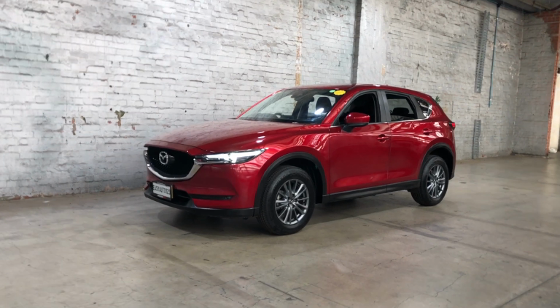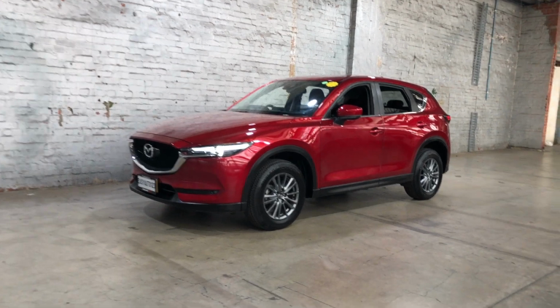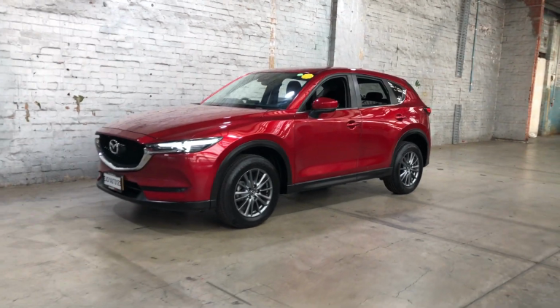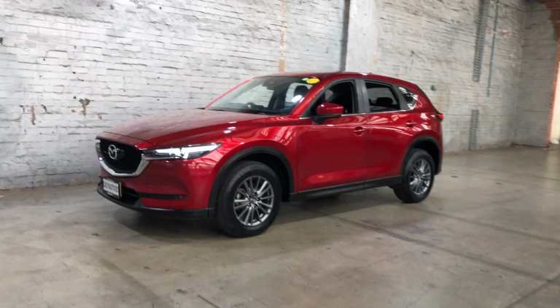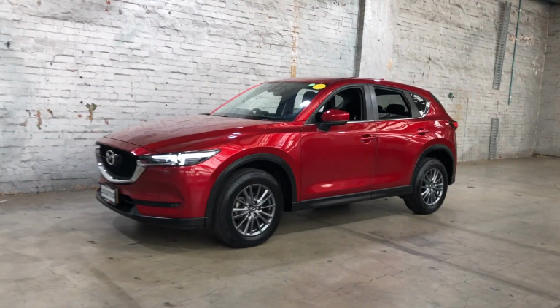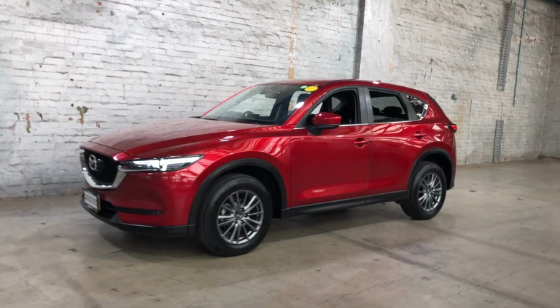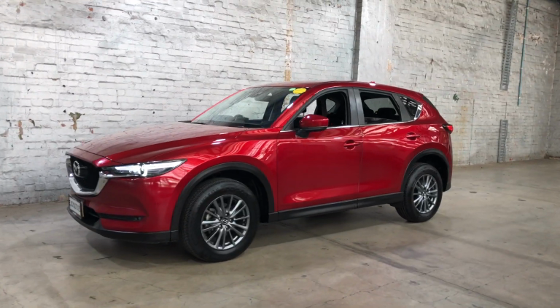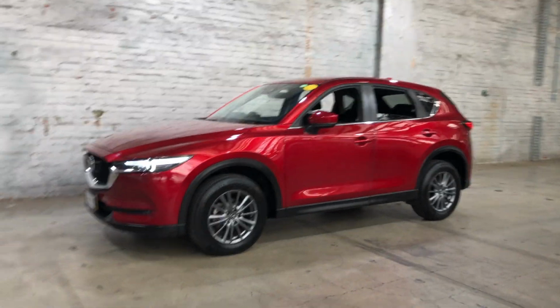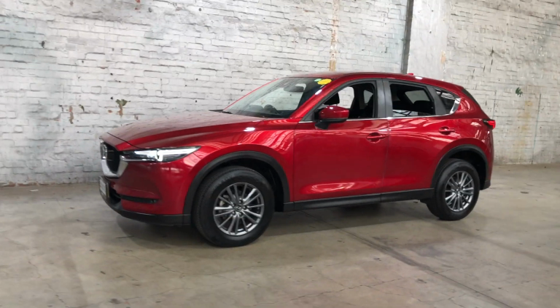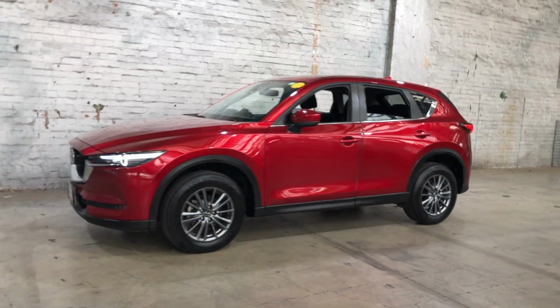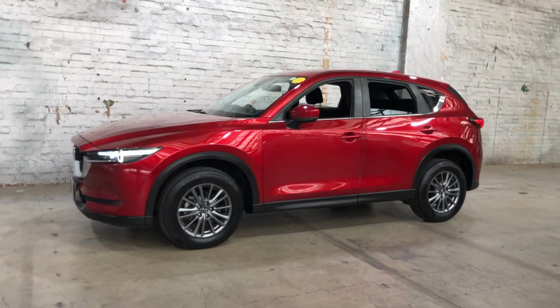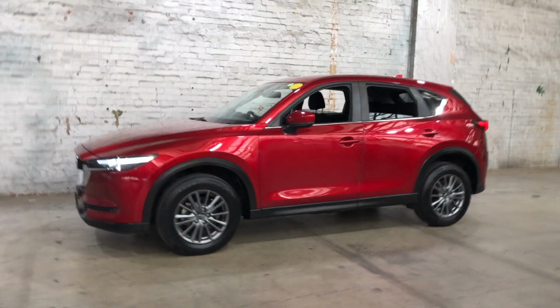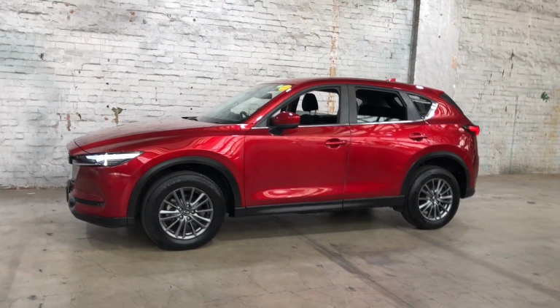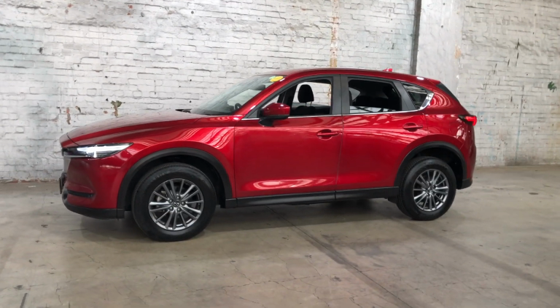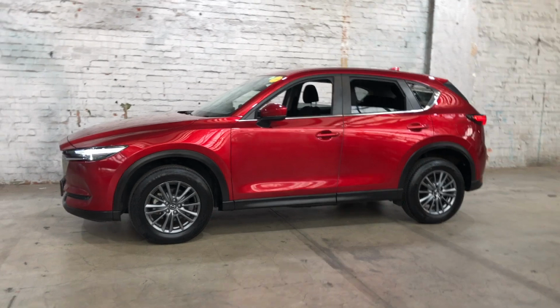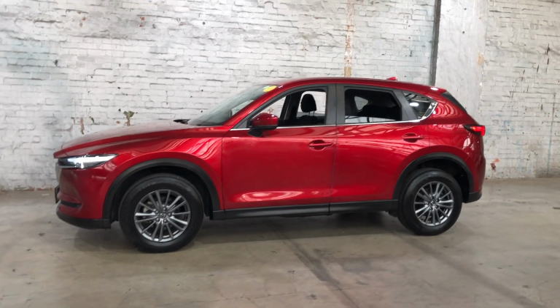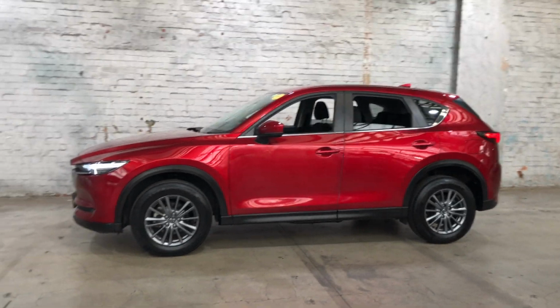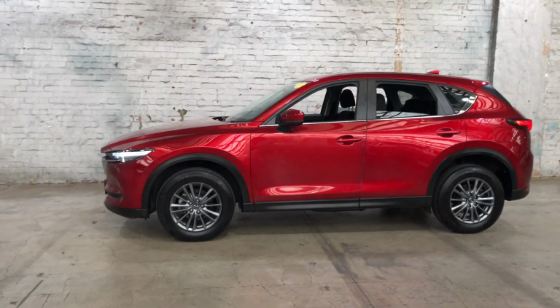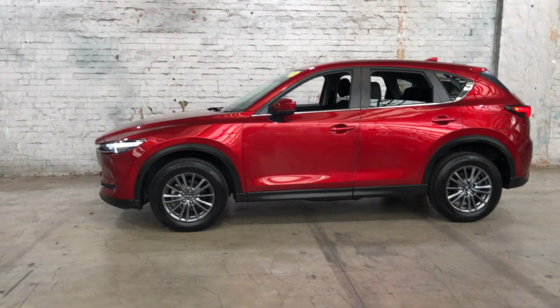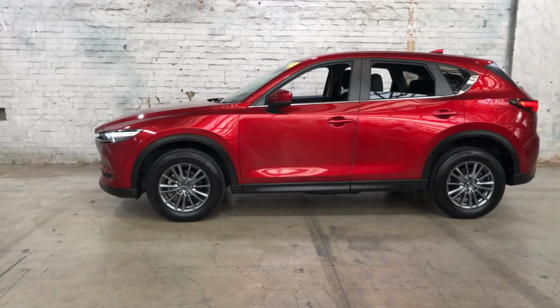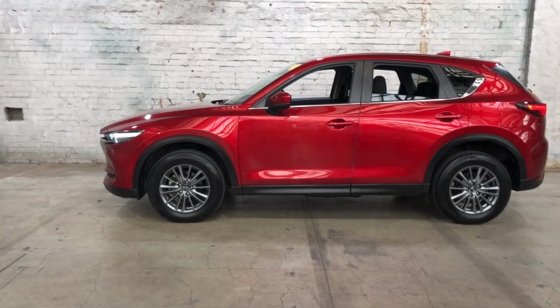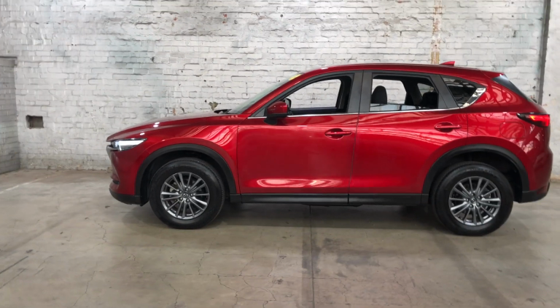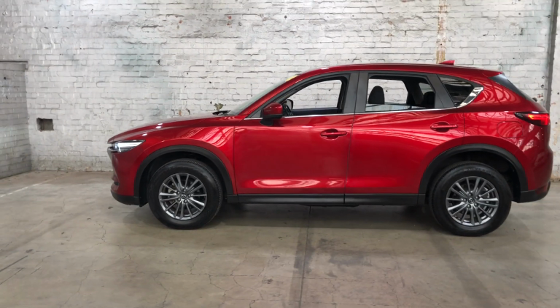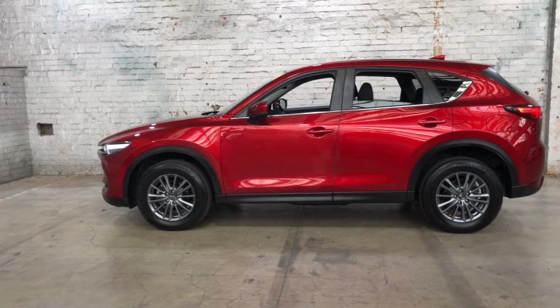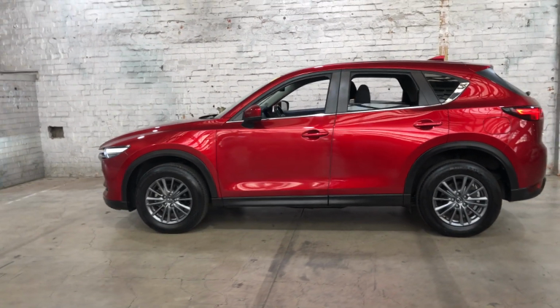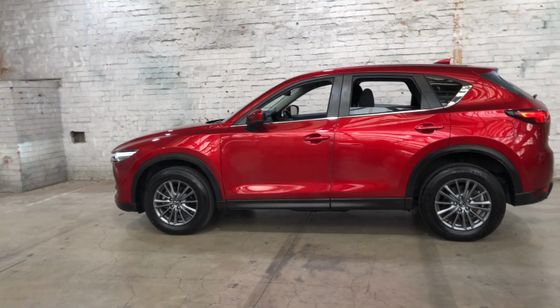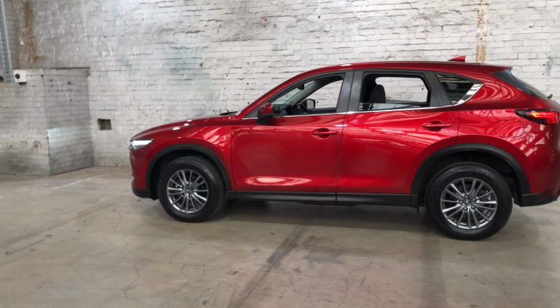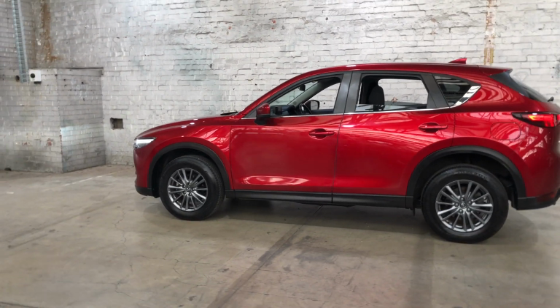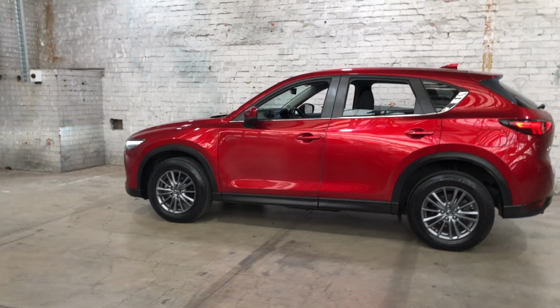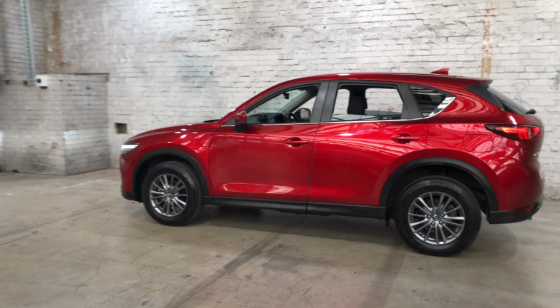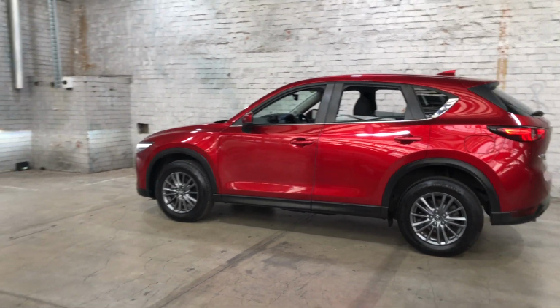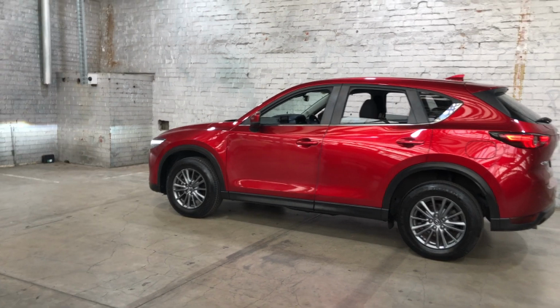Hey guys, thank you for your inquiry on our 2017 Mazda CX-5. This CX-5 is powered by a 2.0-litre 4-cylinder engine with a fuel efficiency of 6.9L per 100km.